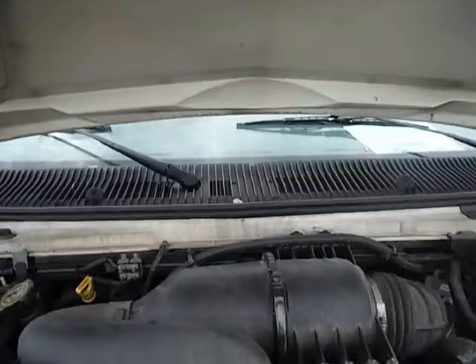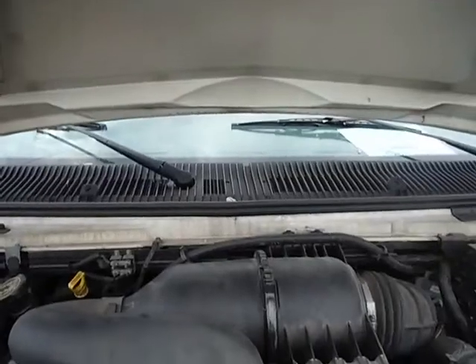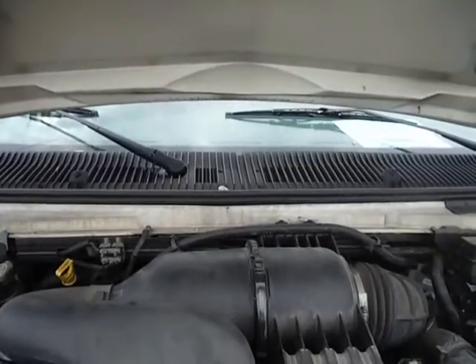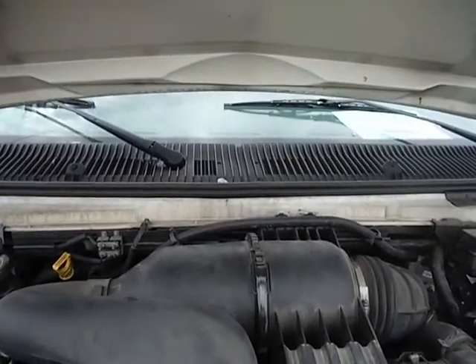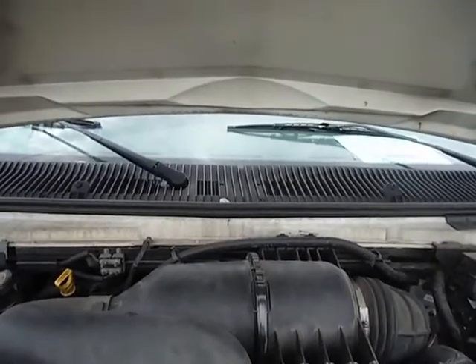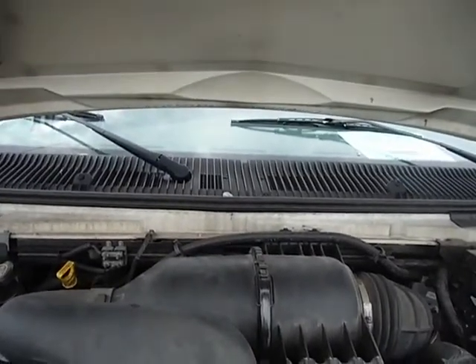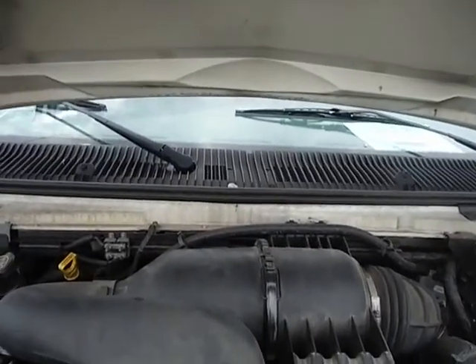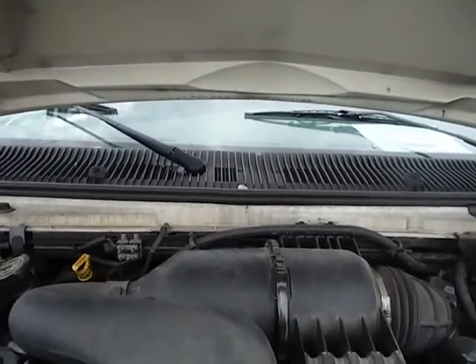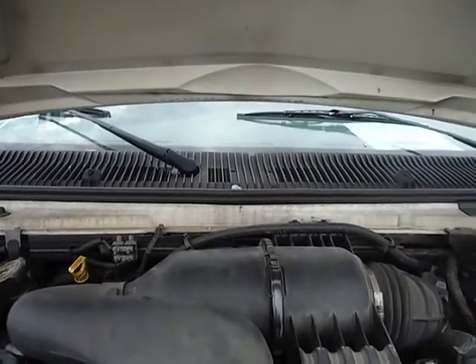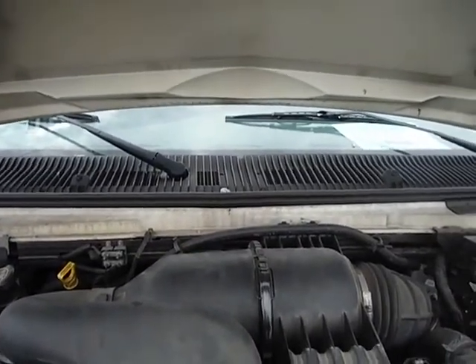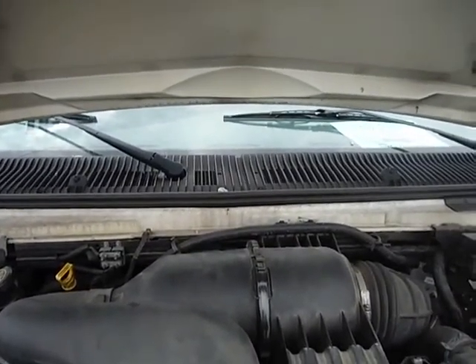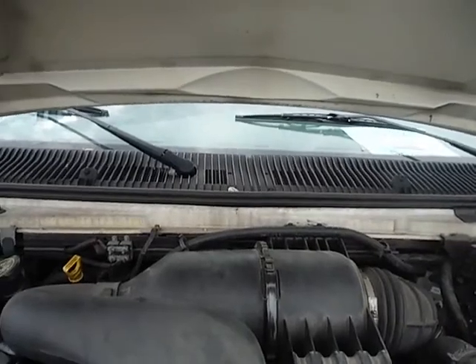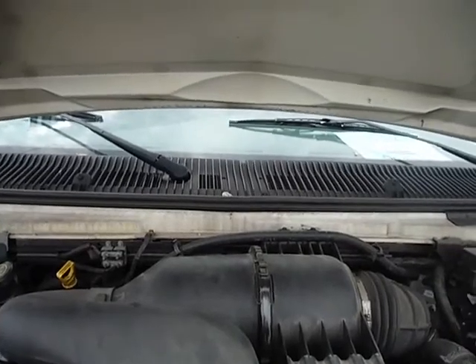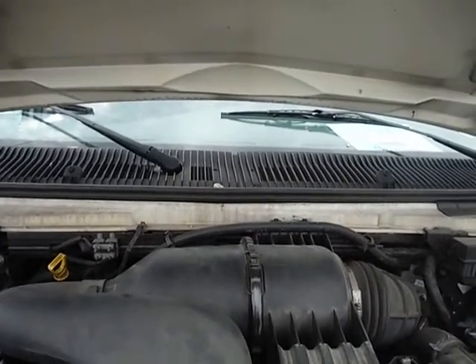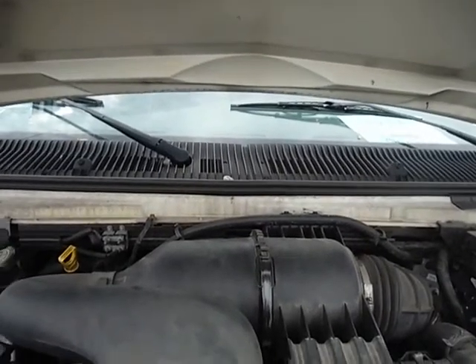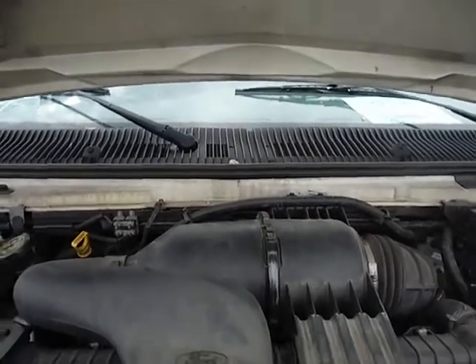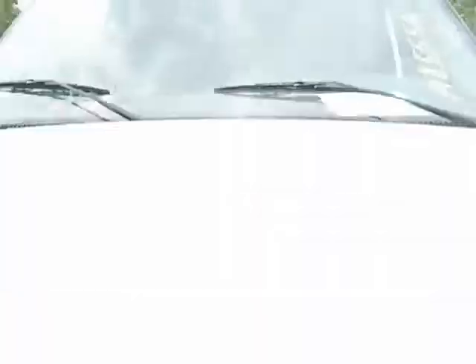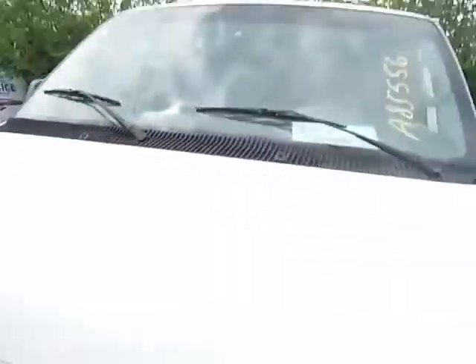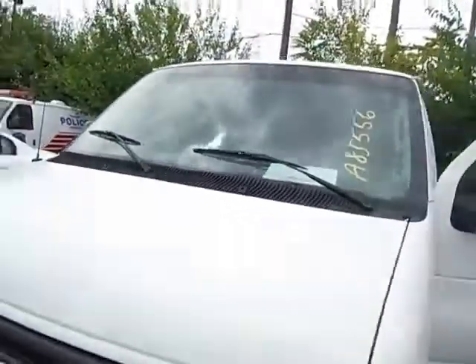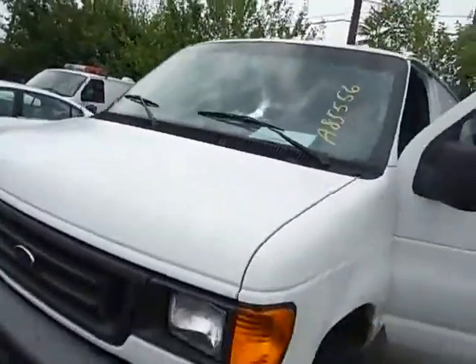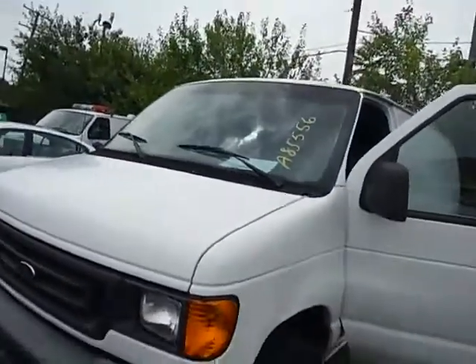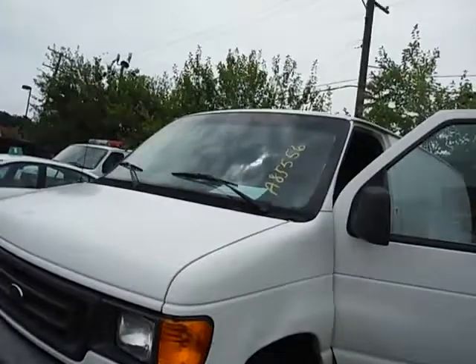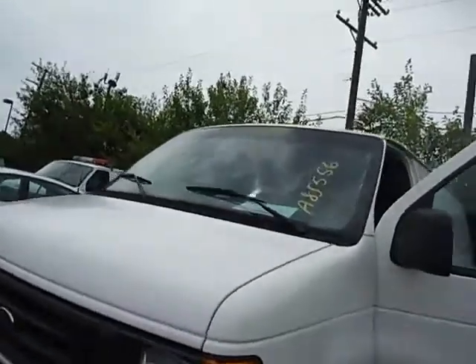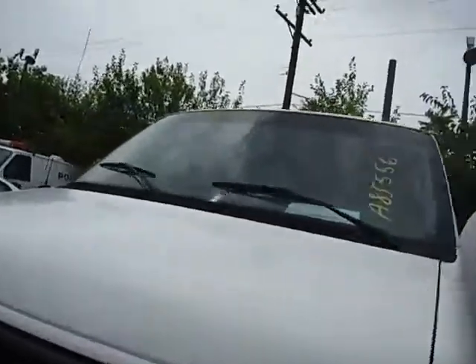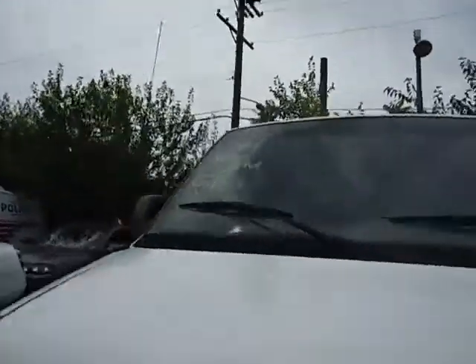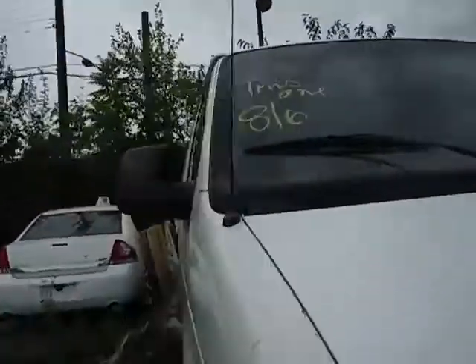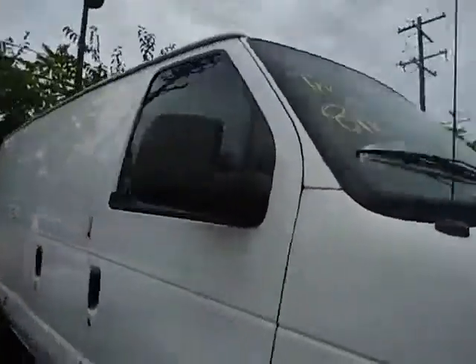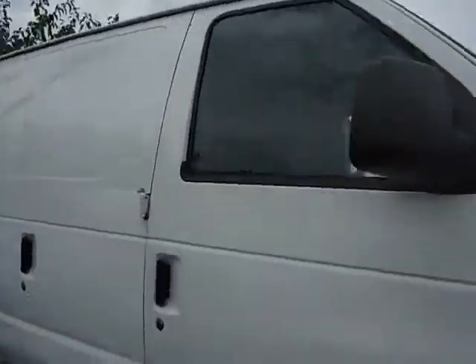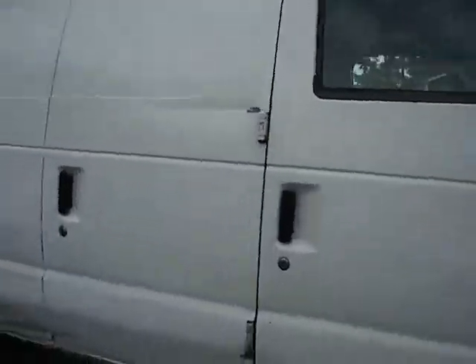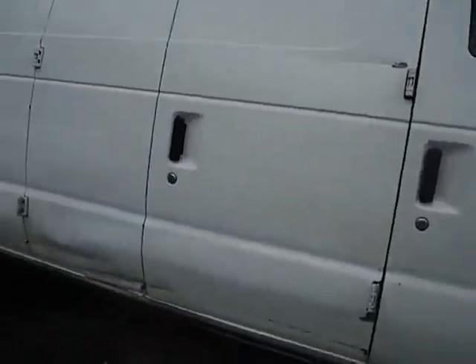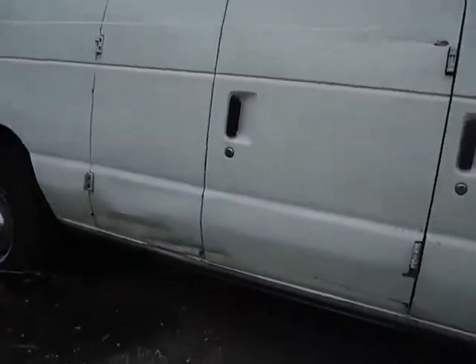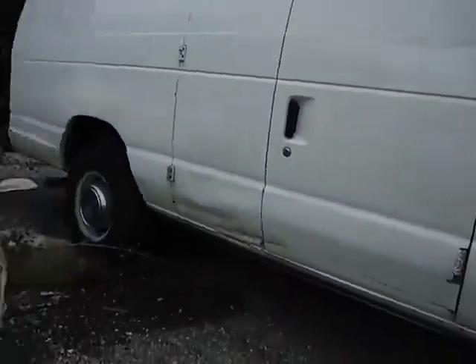Lot number 10028. This is a 2006 Ford E350. The vehicle is currently running. The vehicle does have some body damage on the passenger side door.